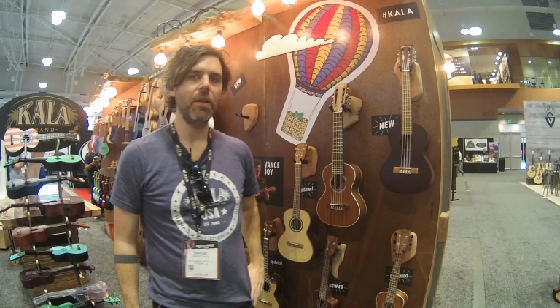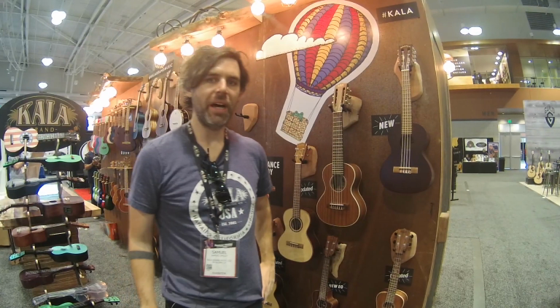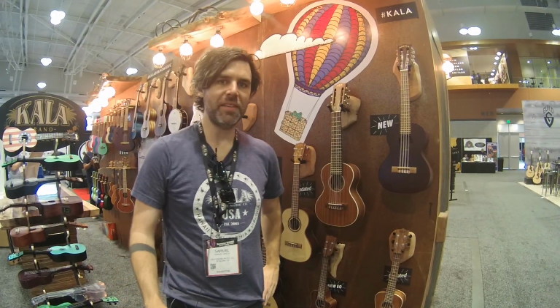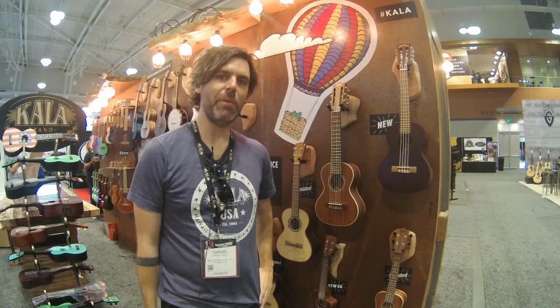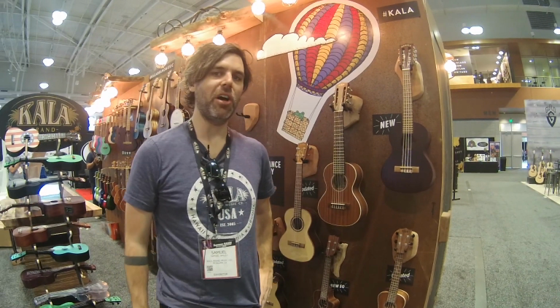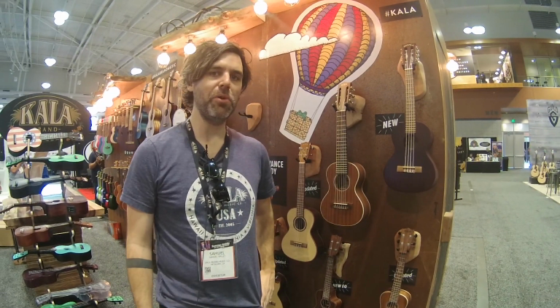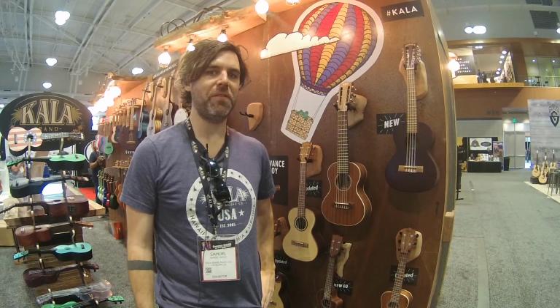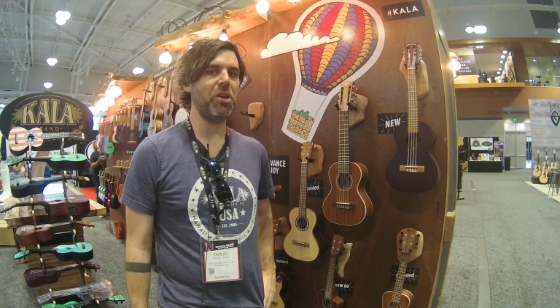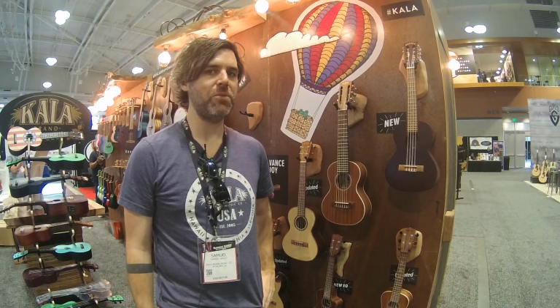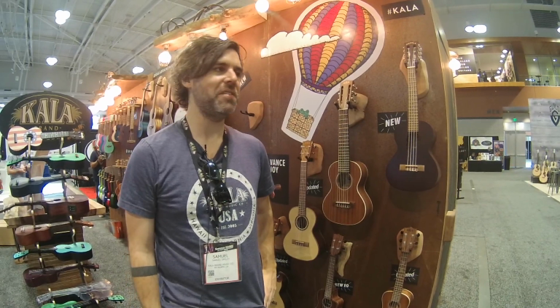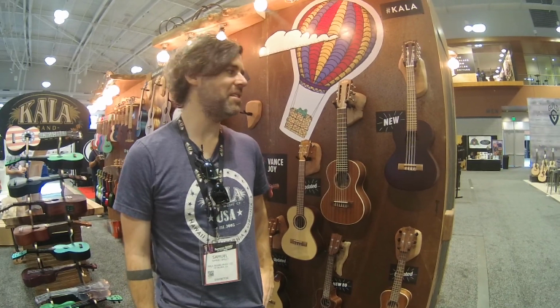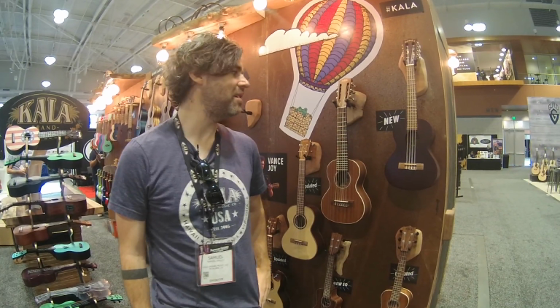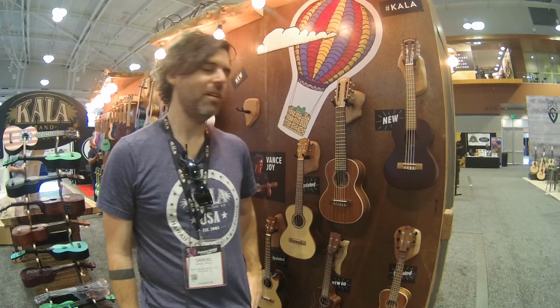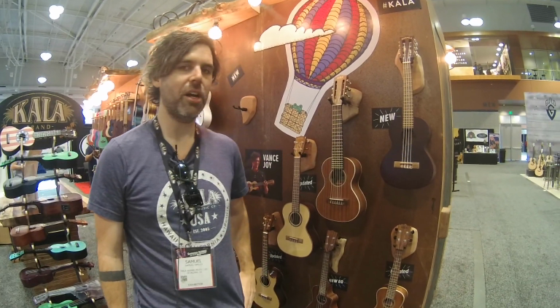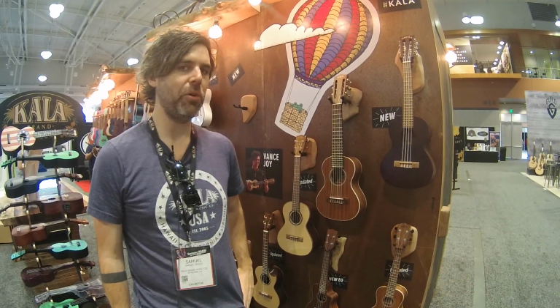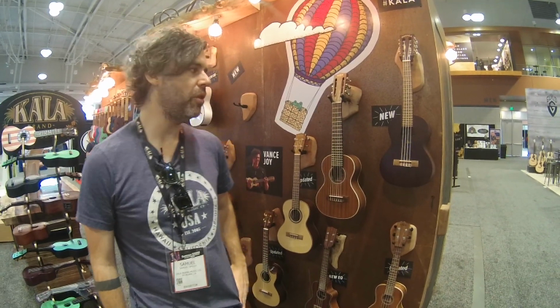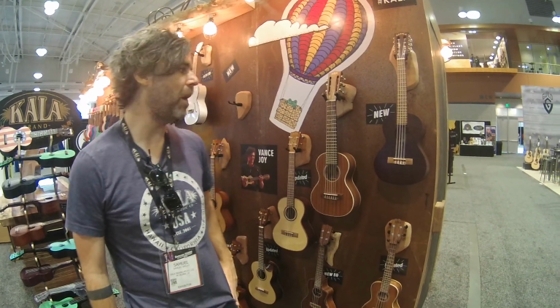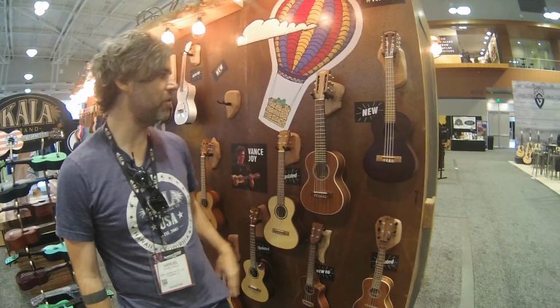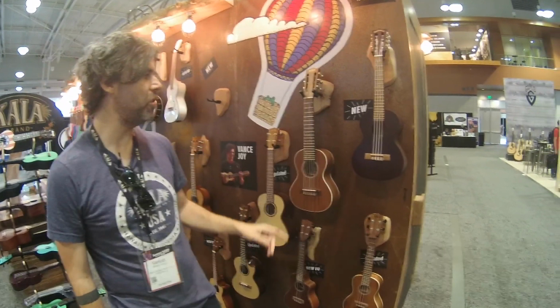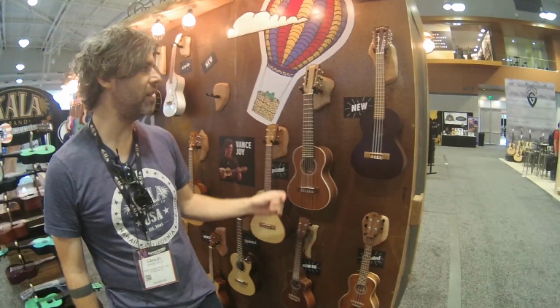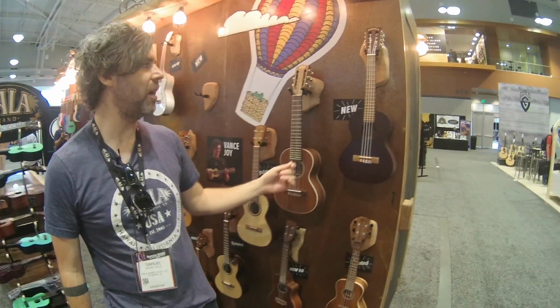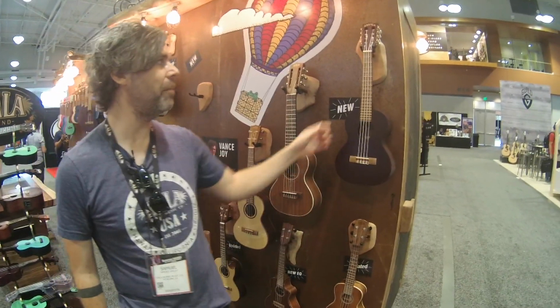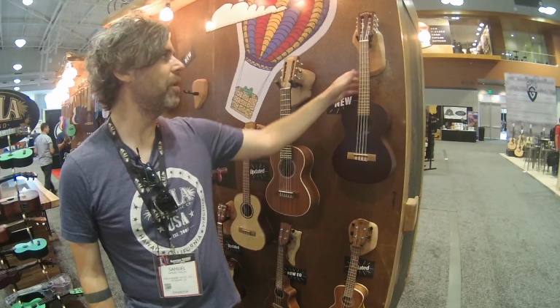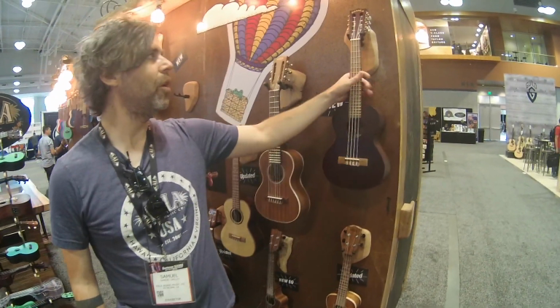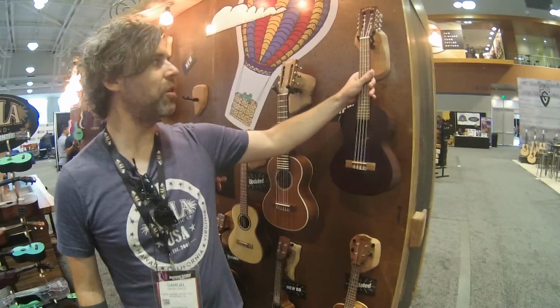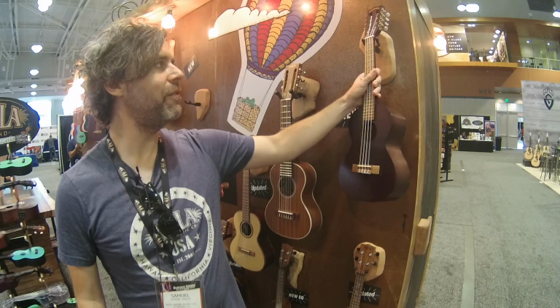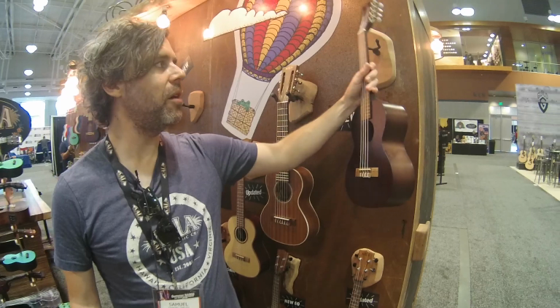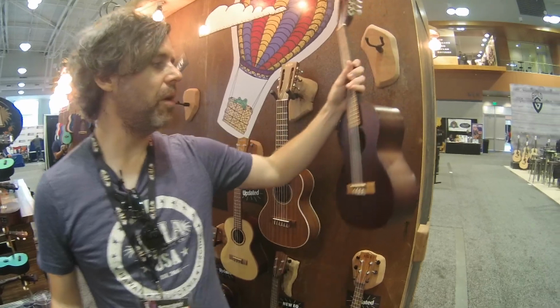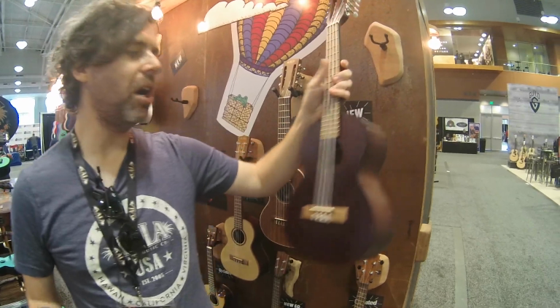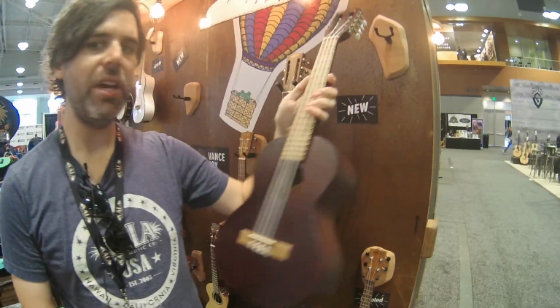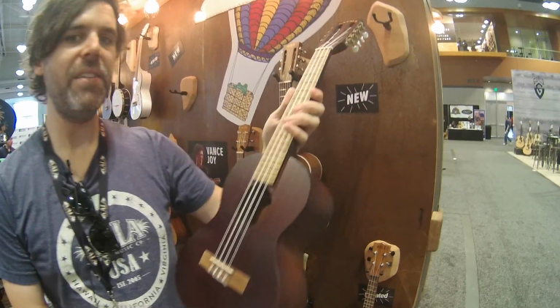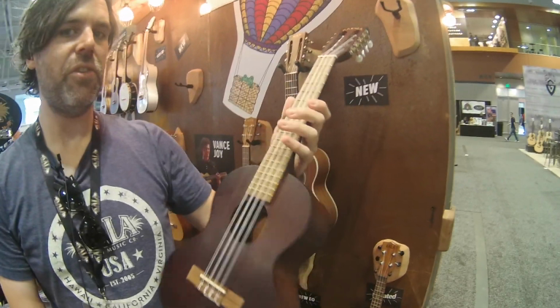Hi, it's Sam at the Kala Booth, Summer NAMM 2018. Got a couple new models to show you guys. First of all, we have the Makala 8-string.